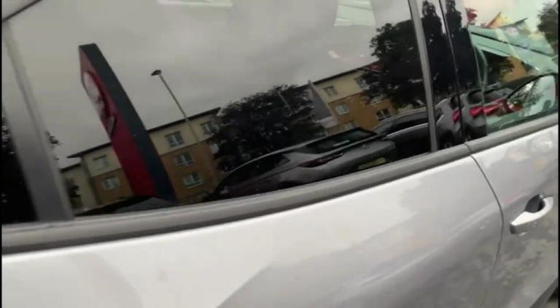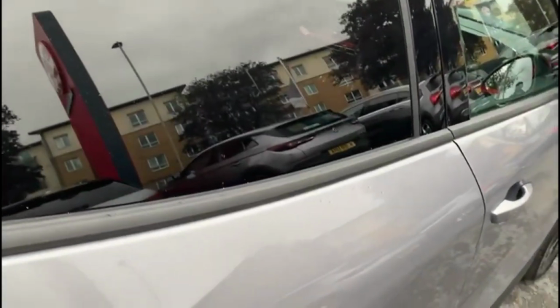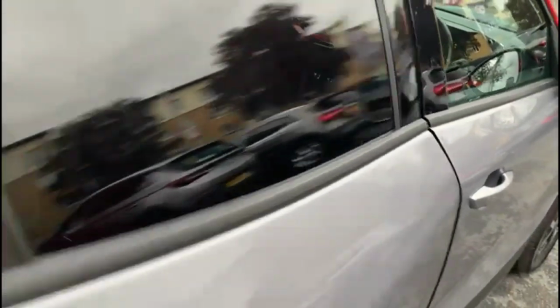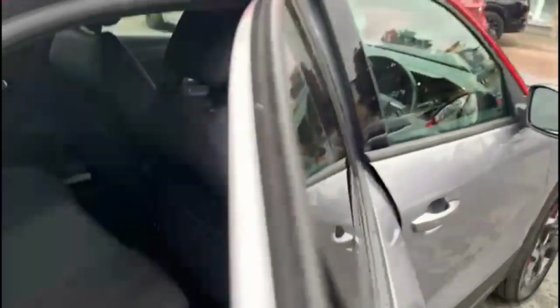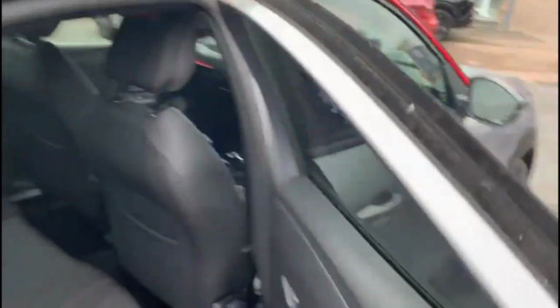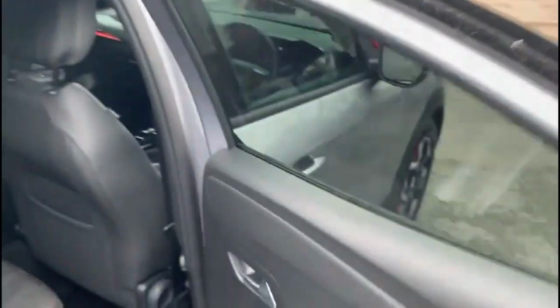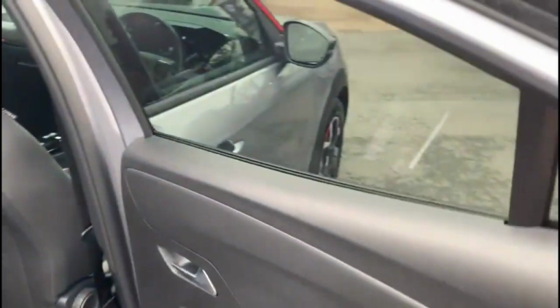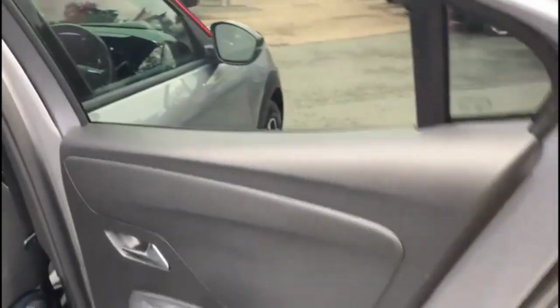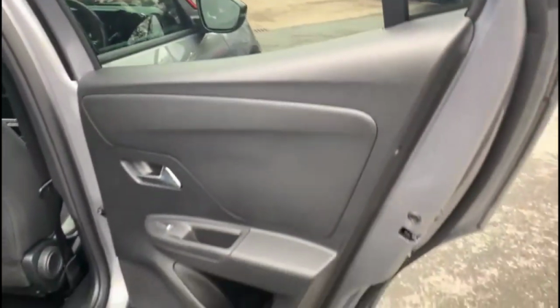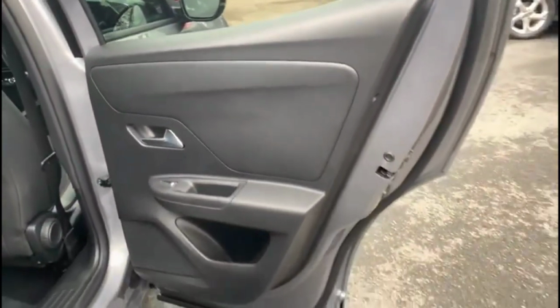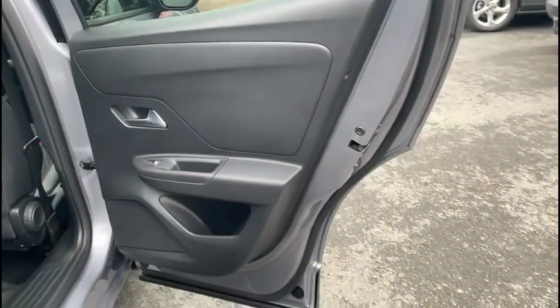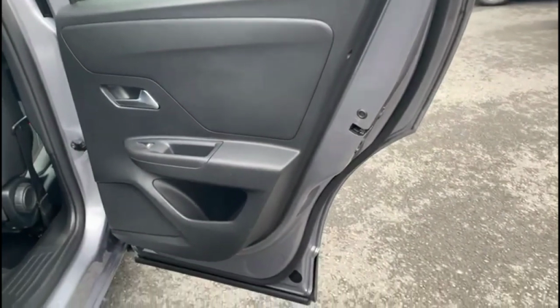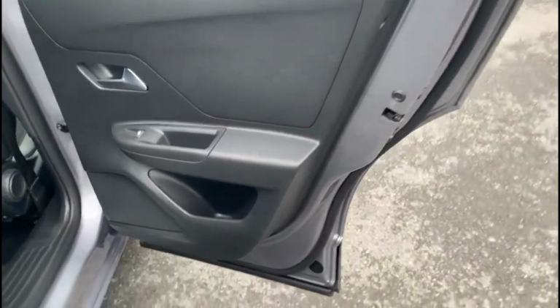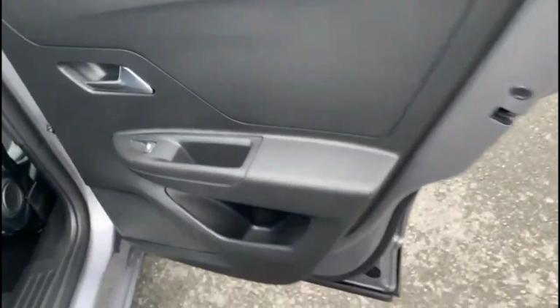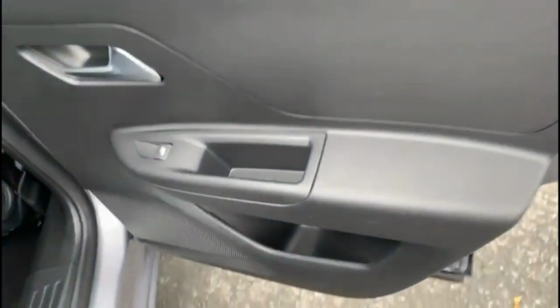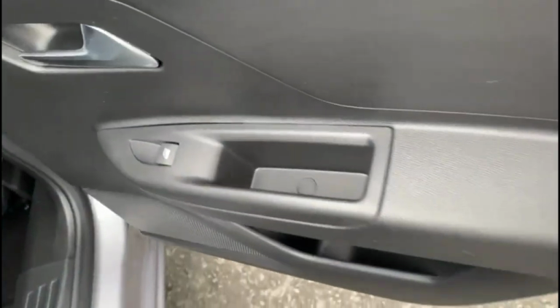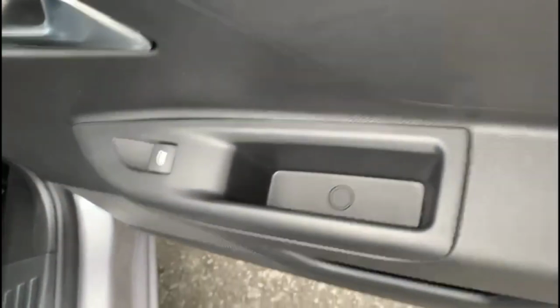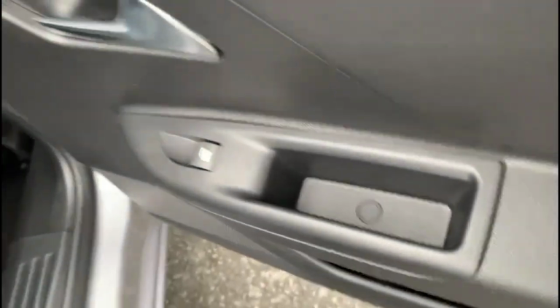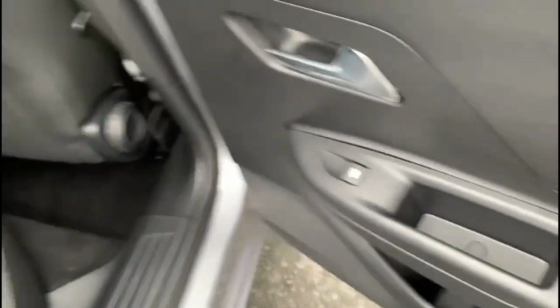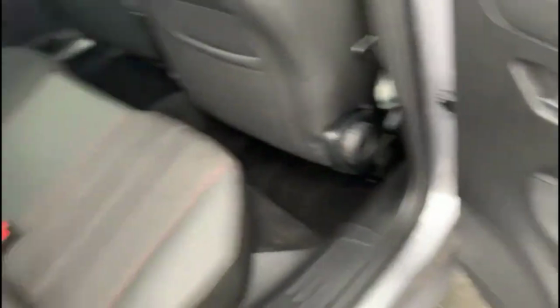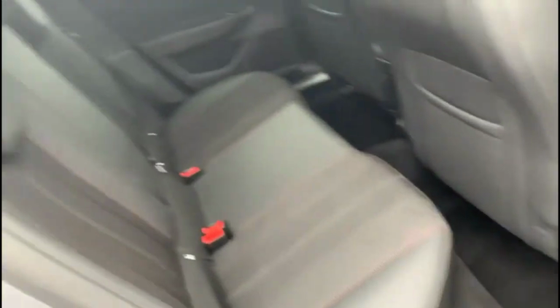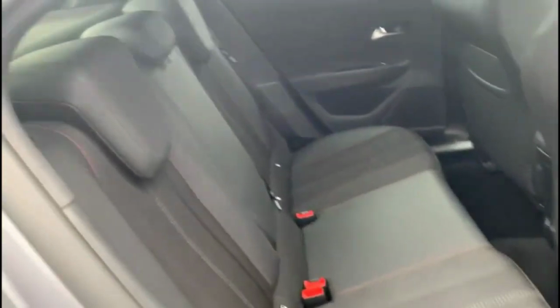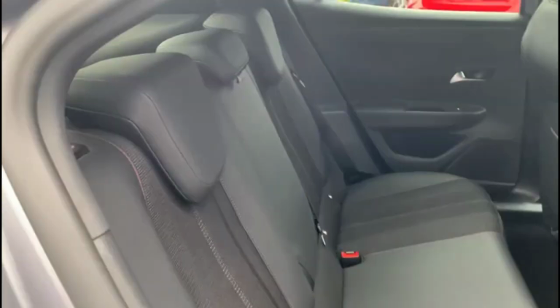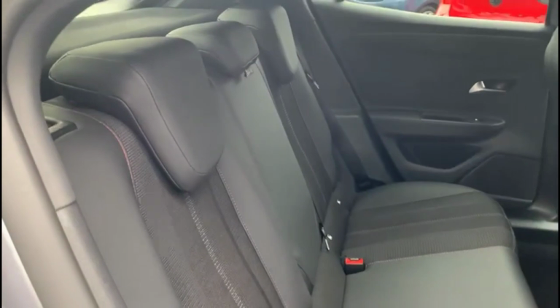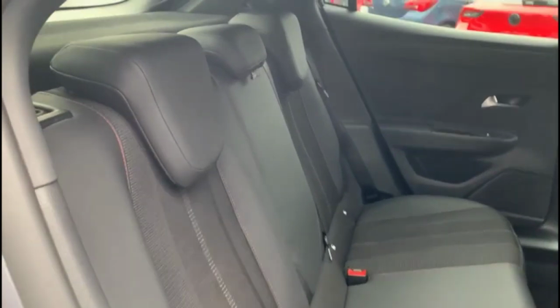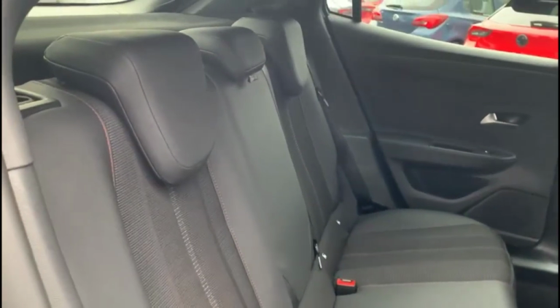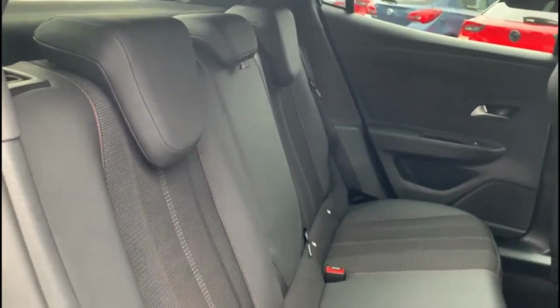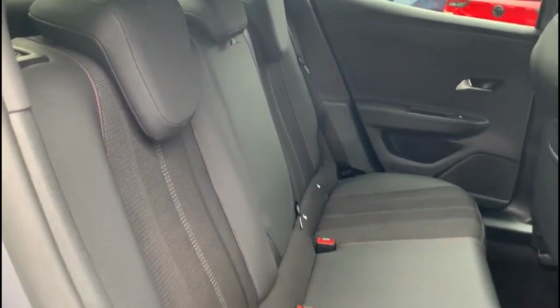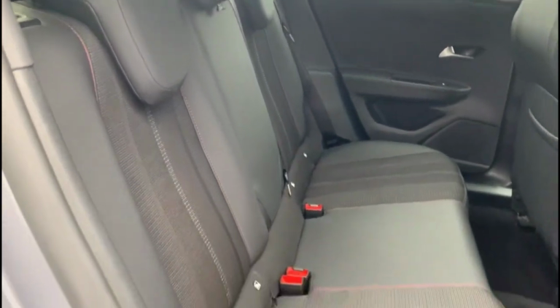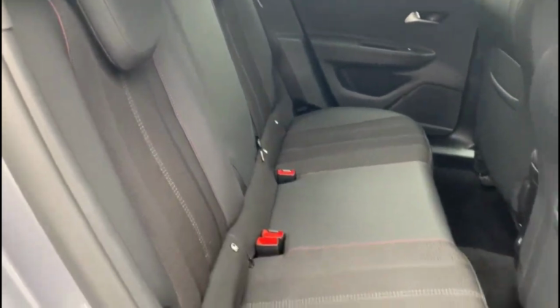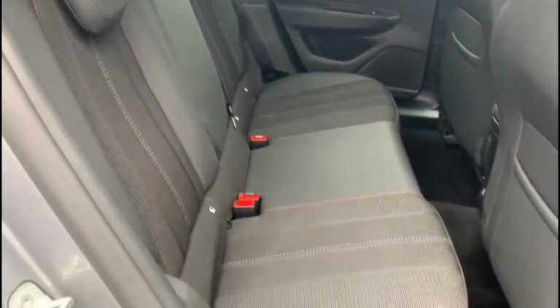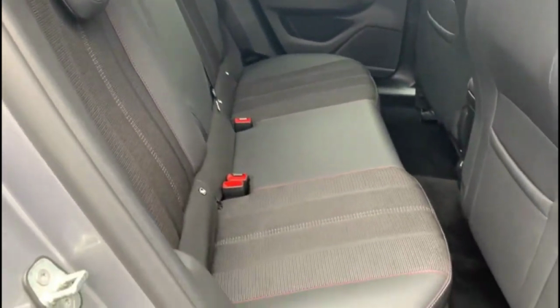Inside the rear is a spacious seating area with grey part leather, rear electric windows, individual headrests, and ISOFIX provision.